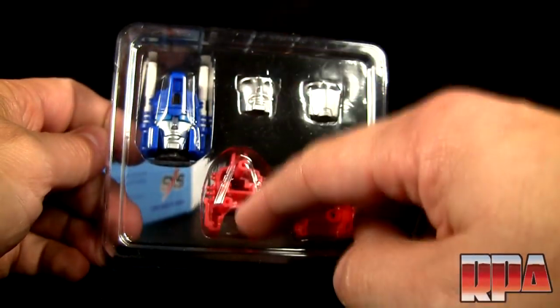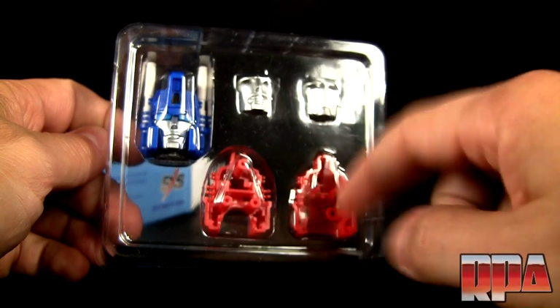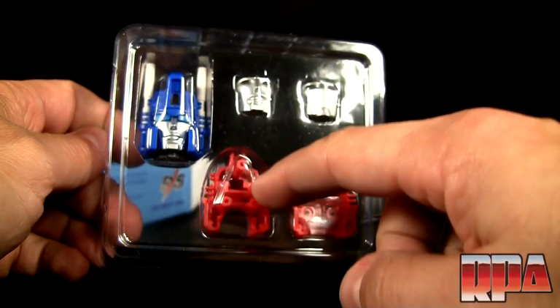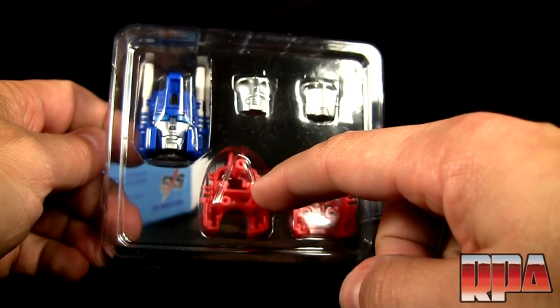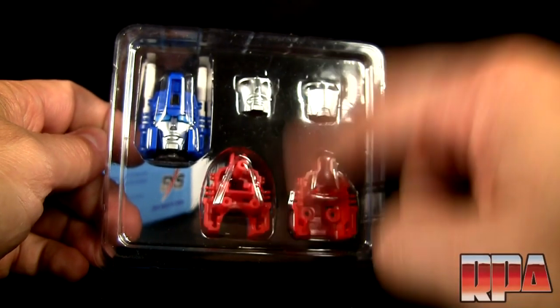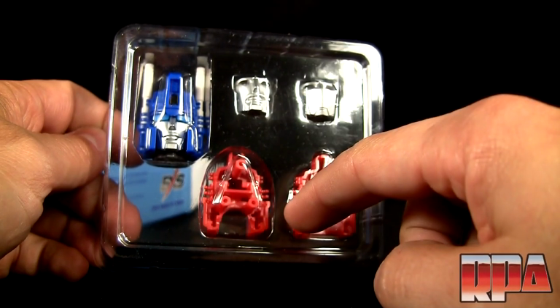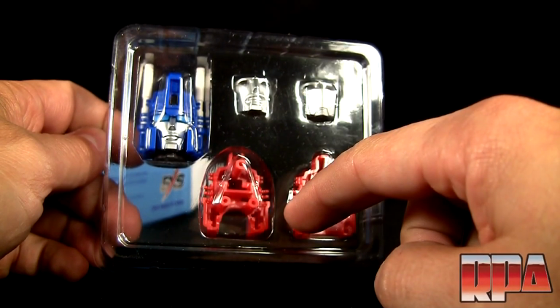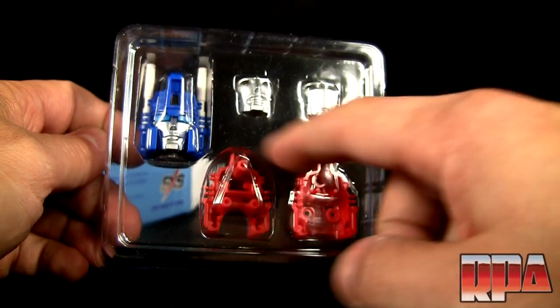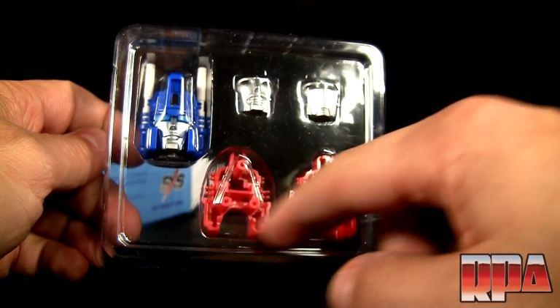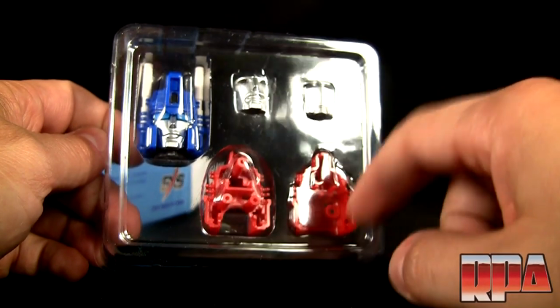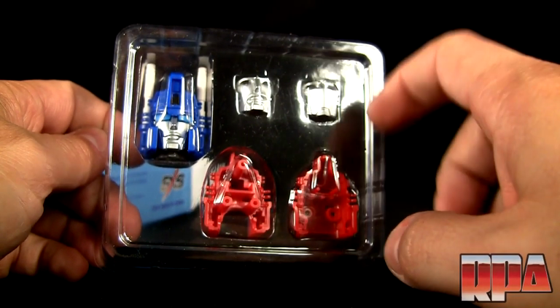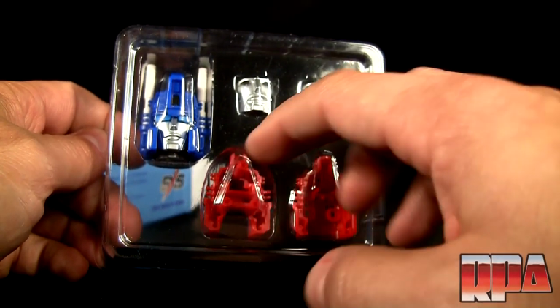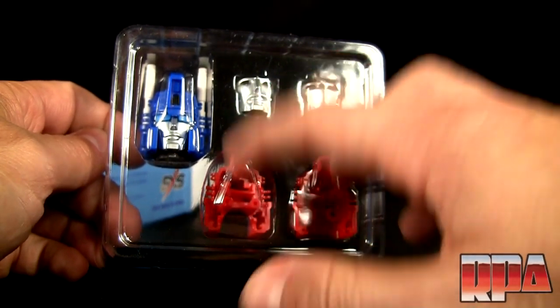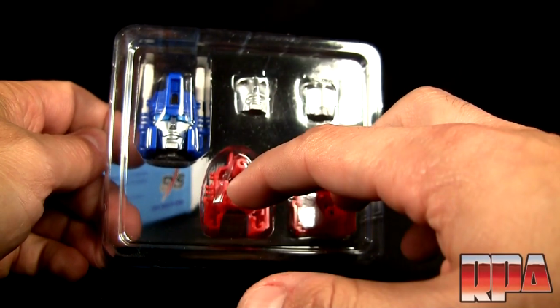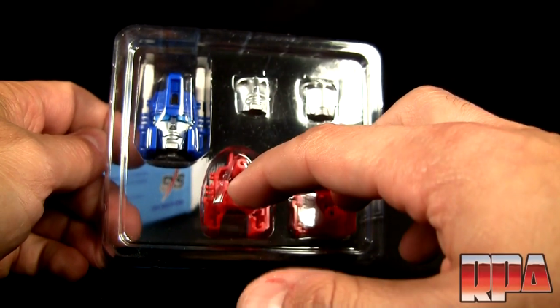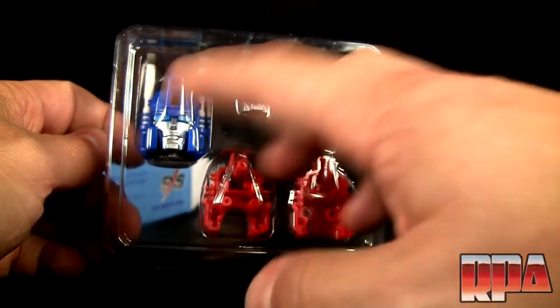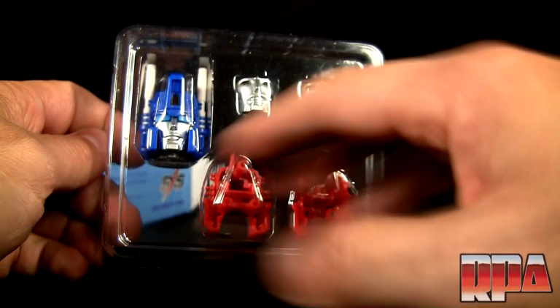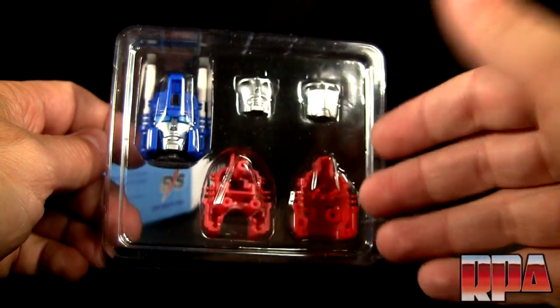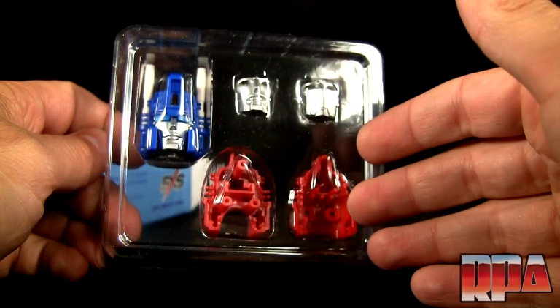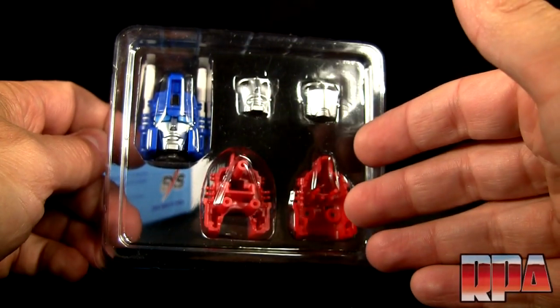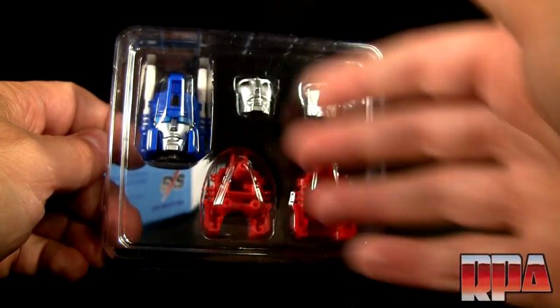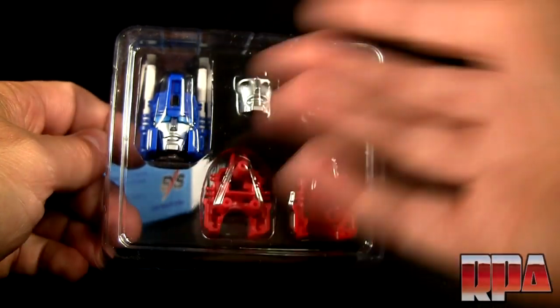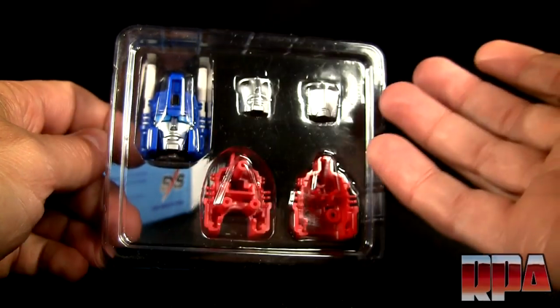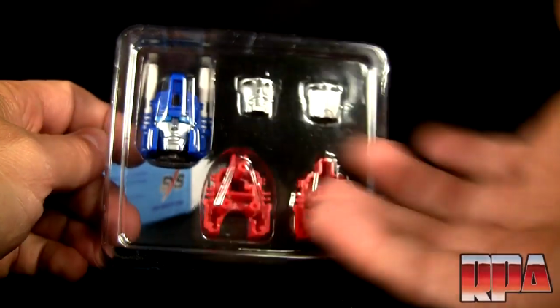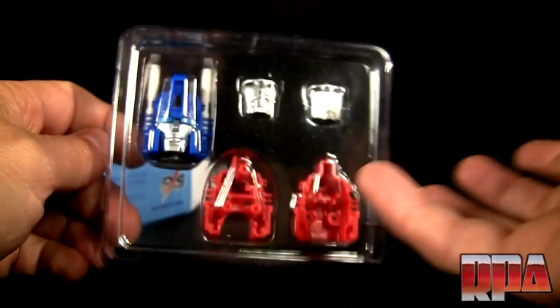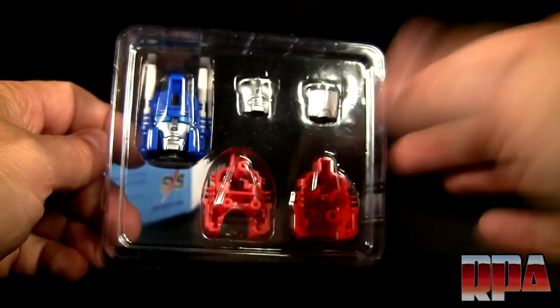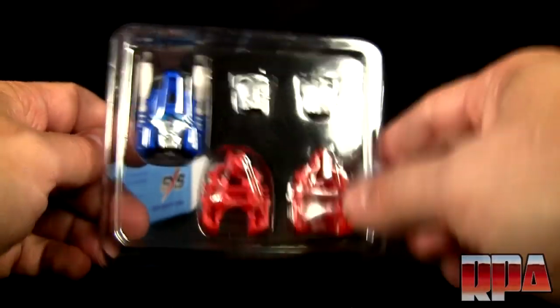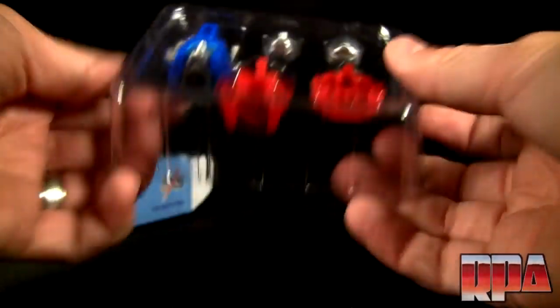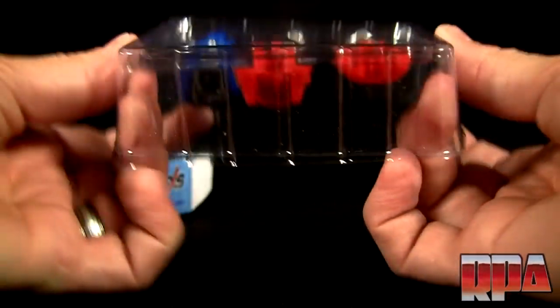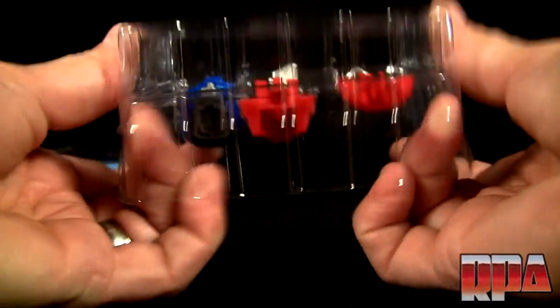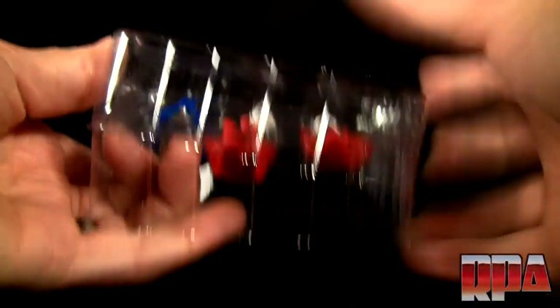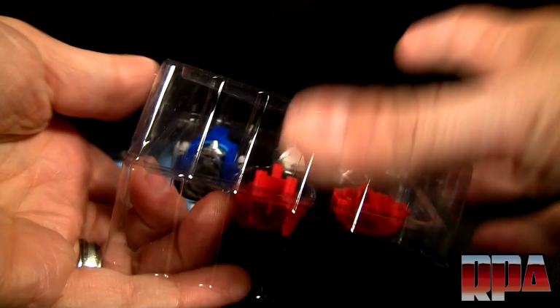The reason the red ones are in here is because this is for the Die Commander version, but you can also use it with the regular version if you want to have a red head on it. So let's go ahead and pop this open.